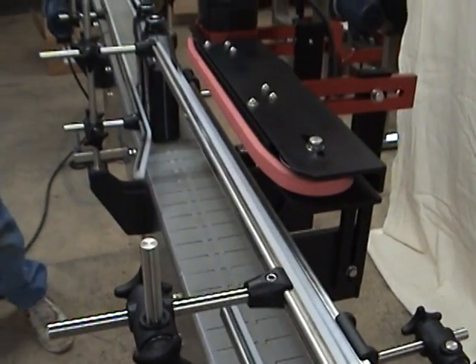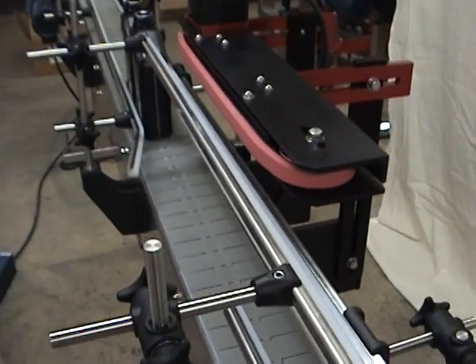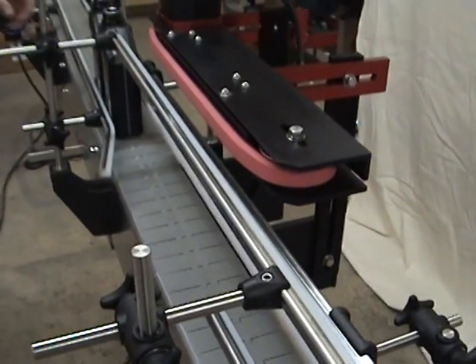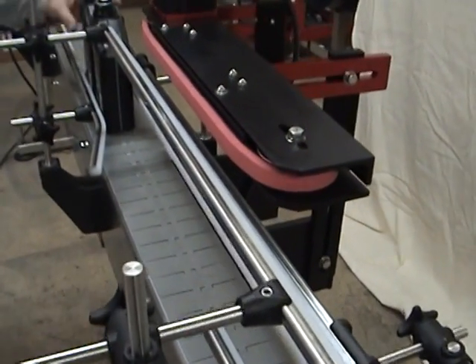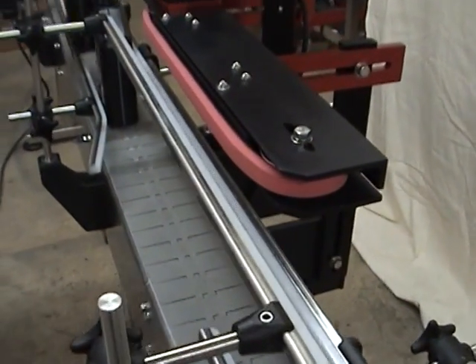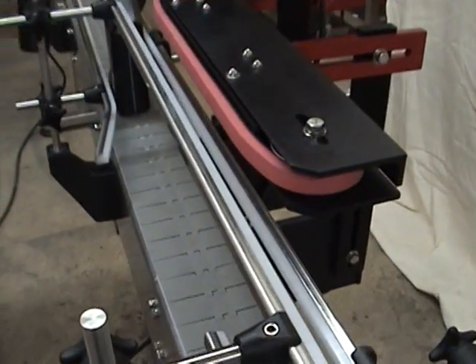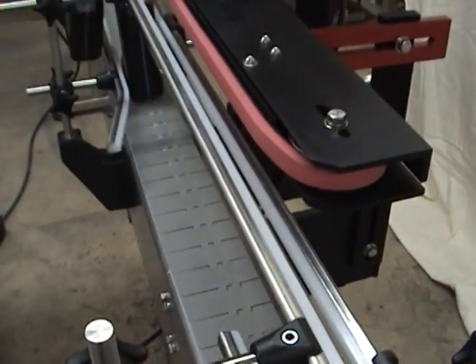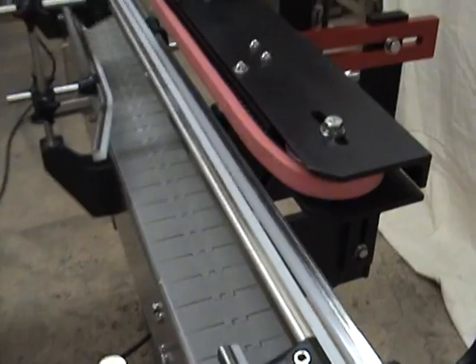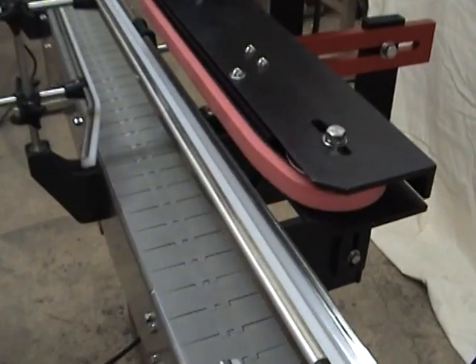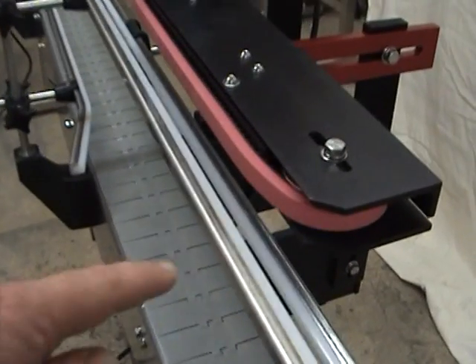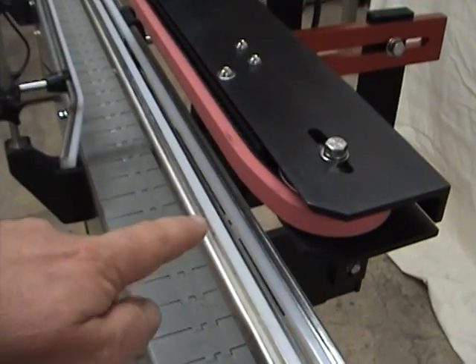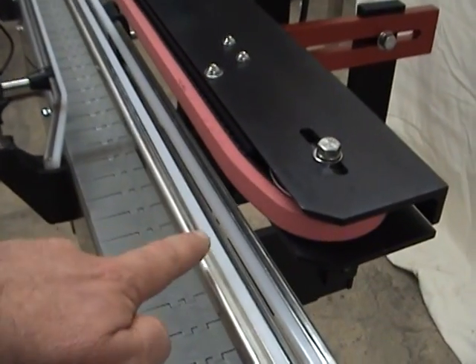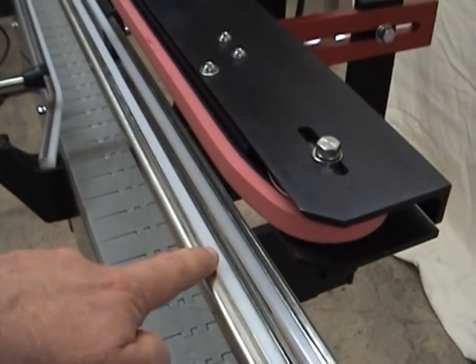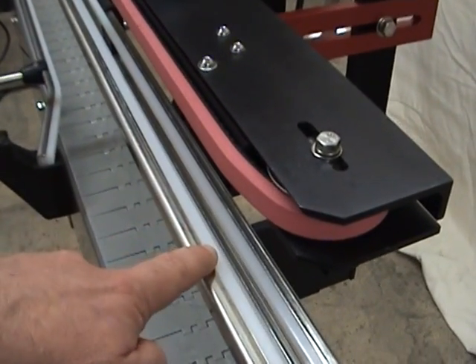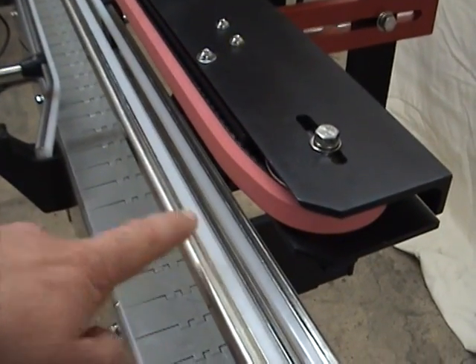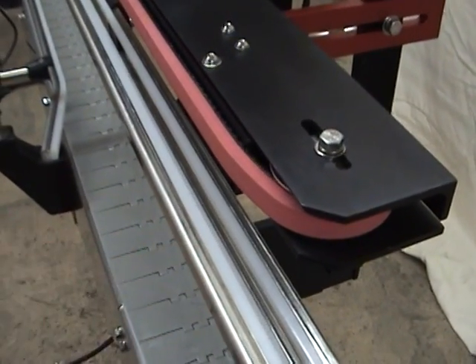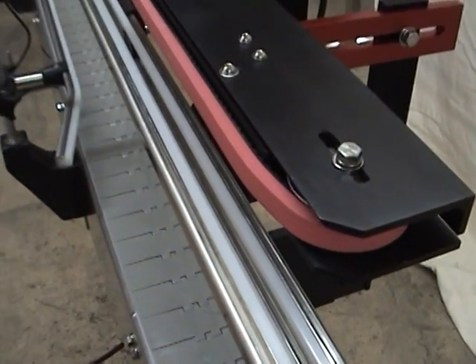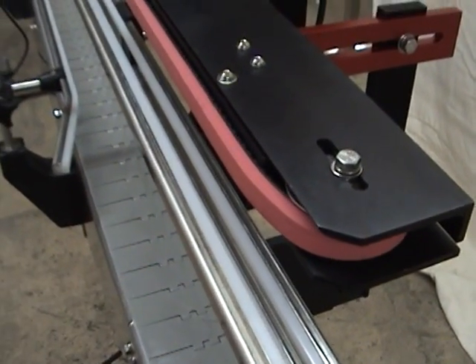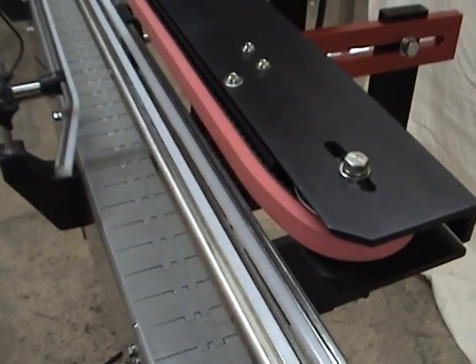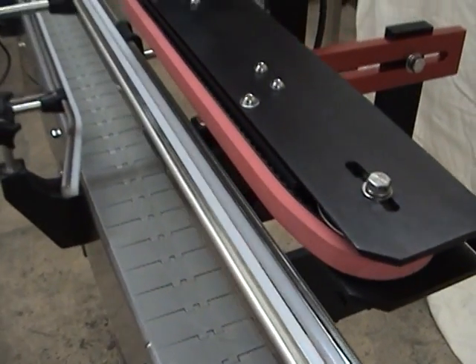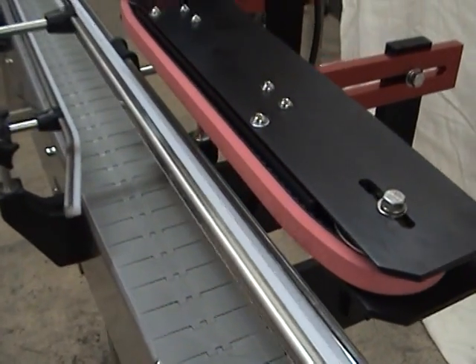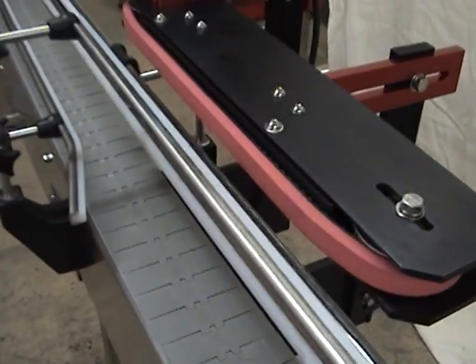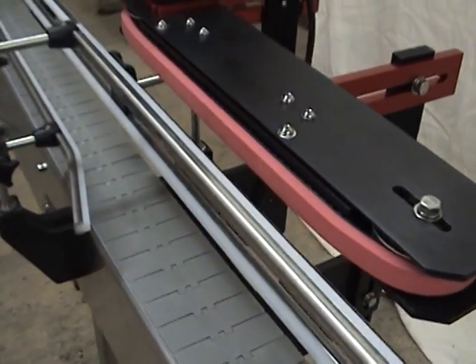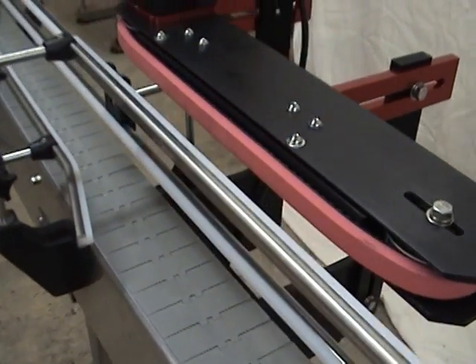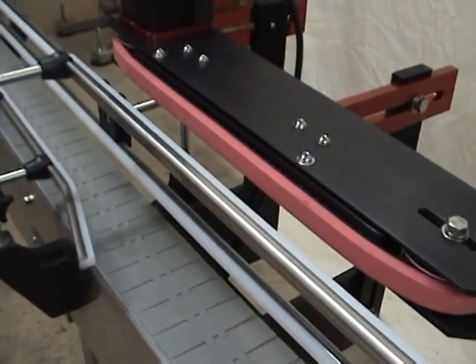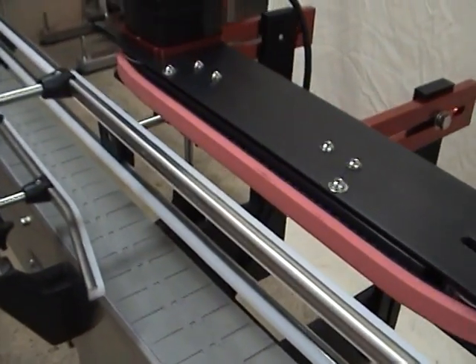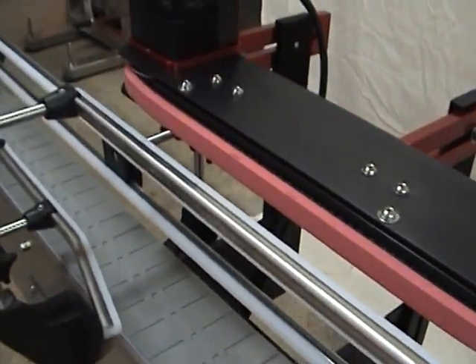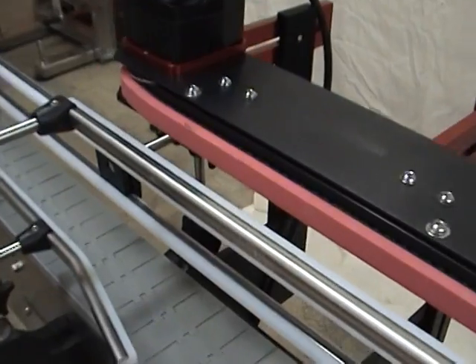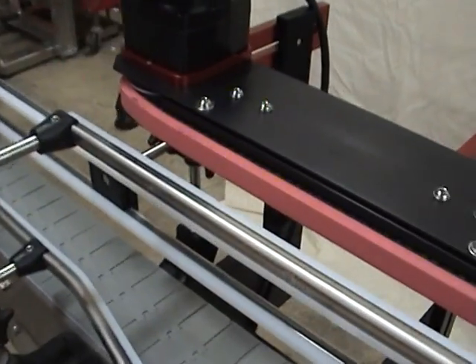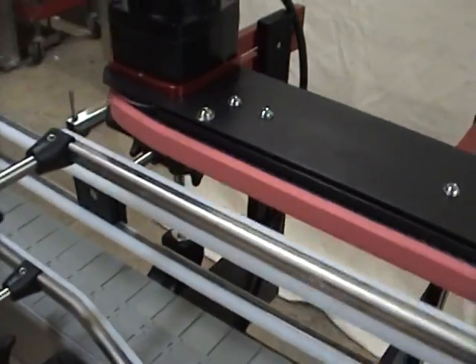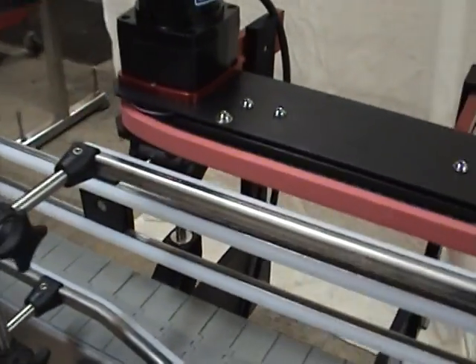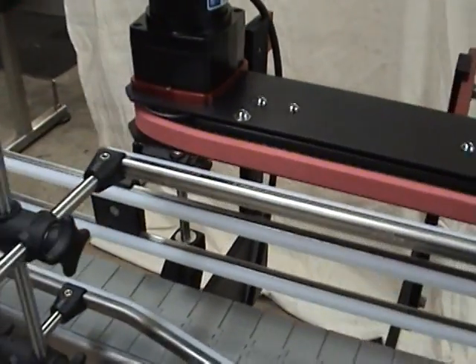Very important to keep this rail snug with the bottle in there. That's what helps turn it.